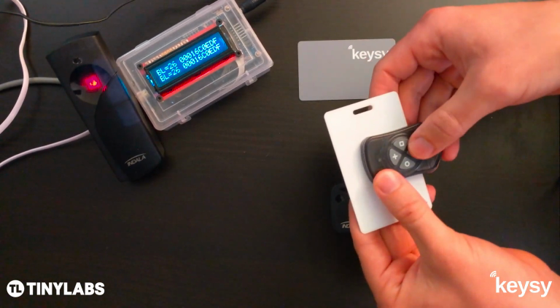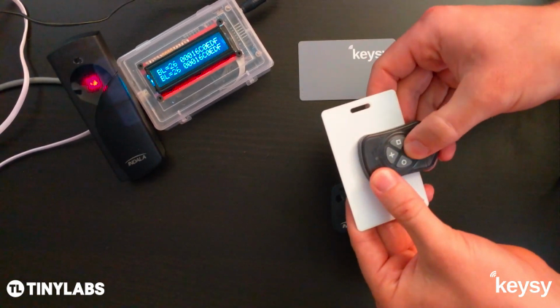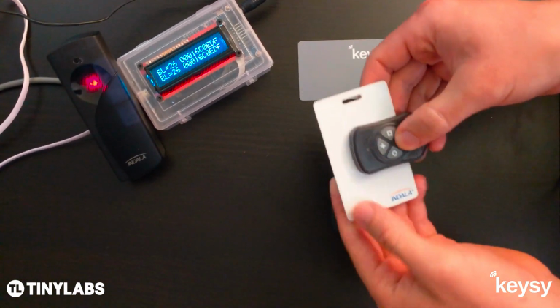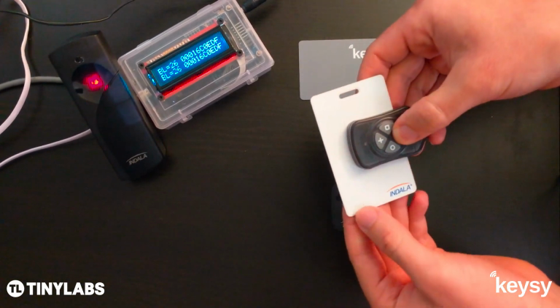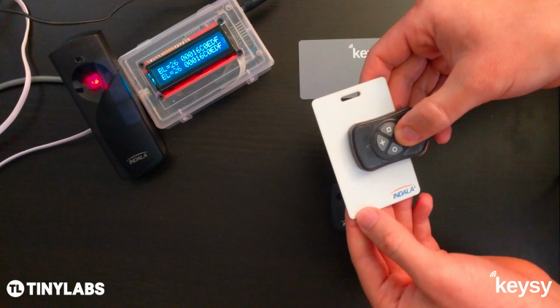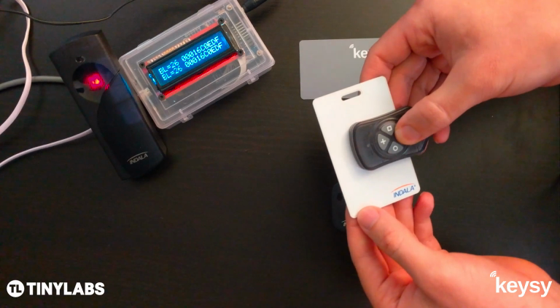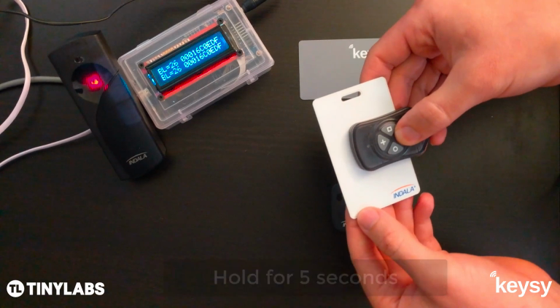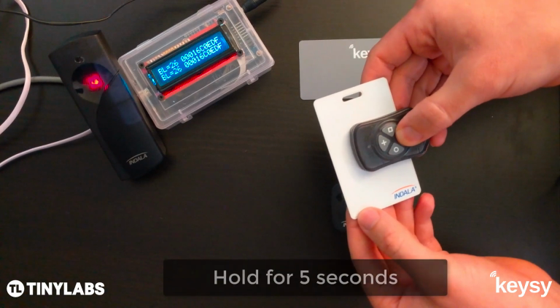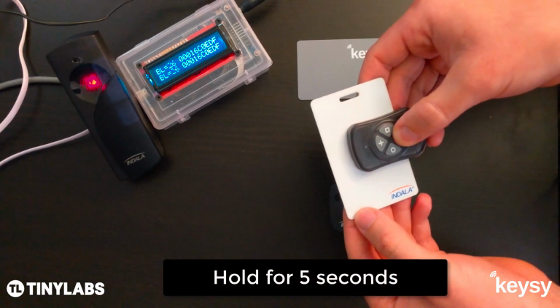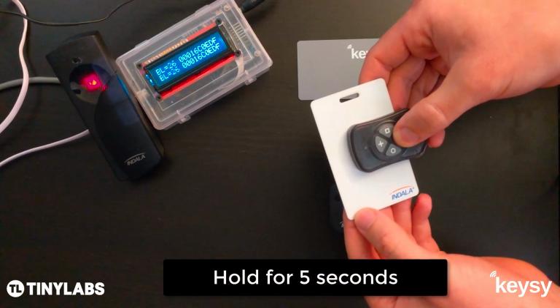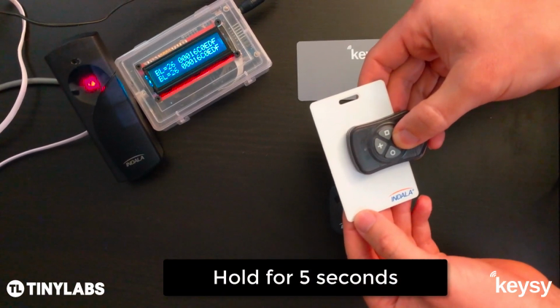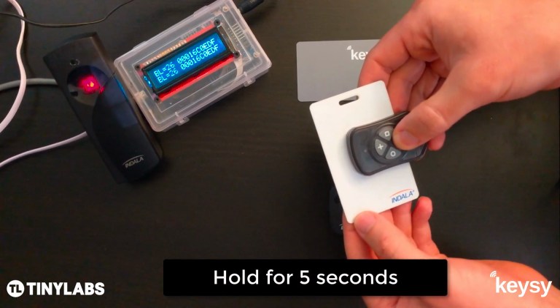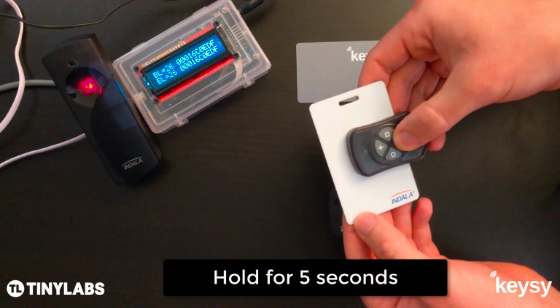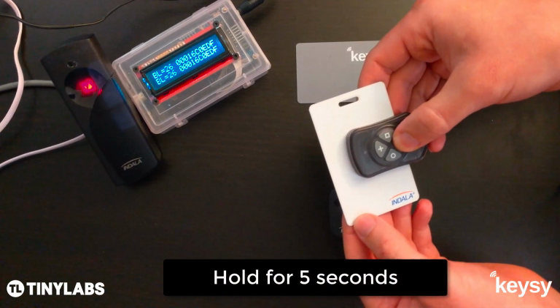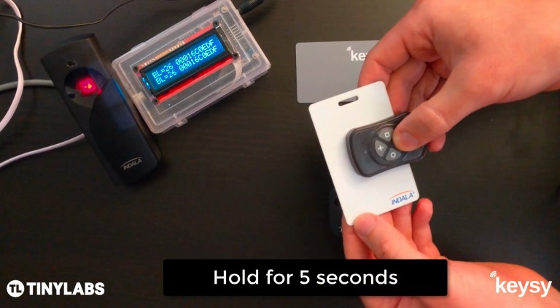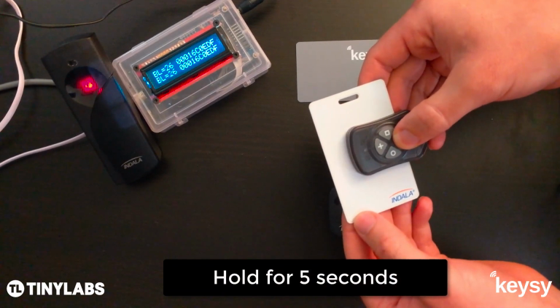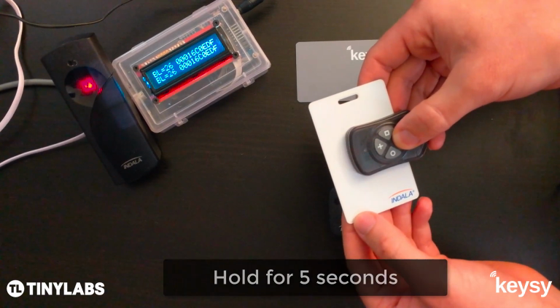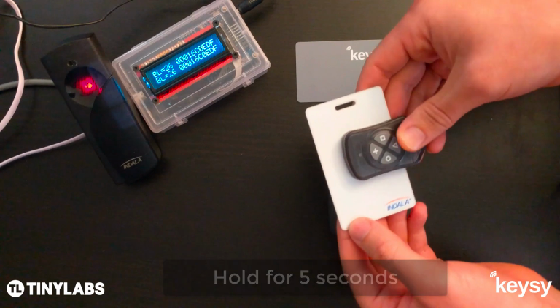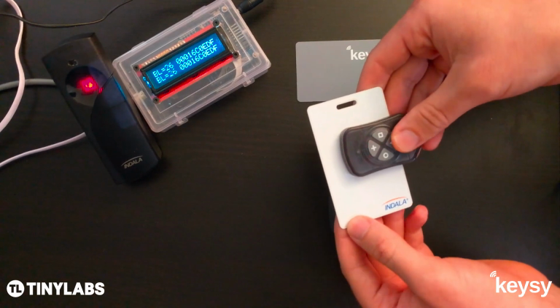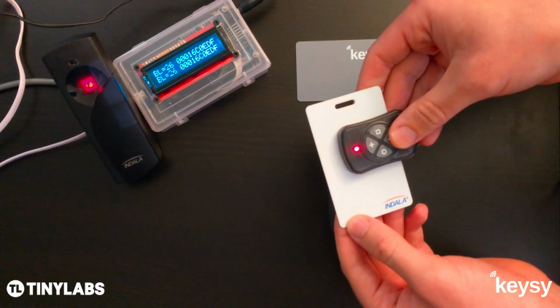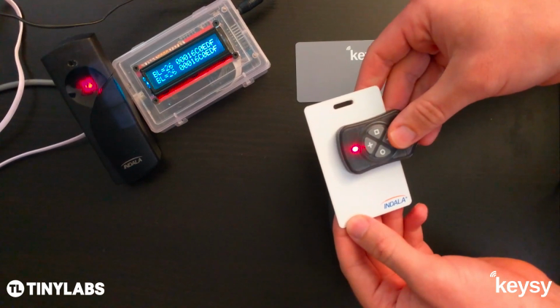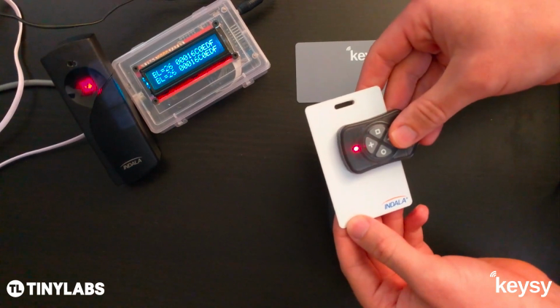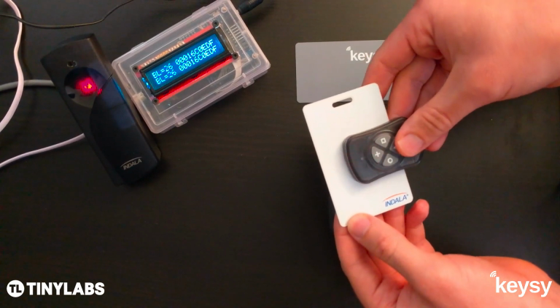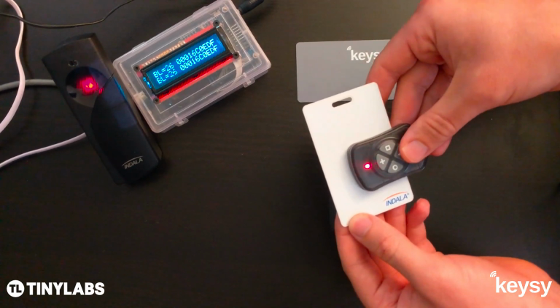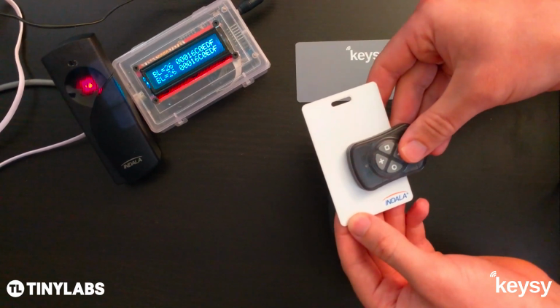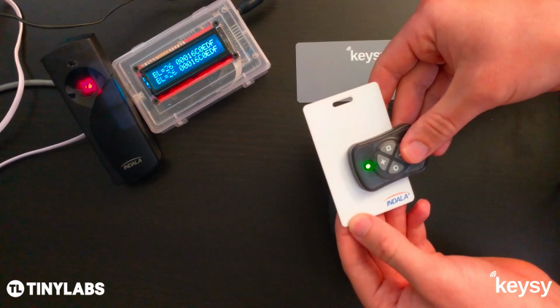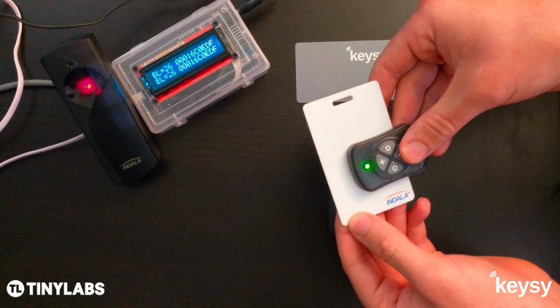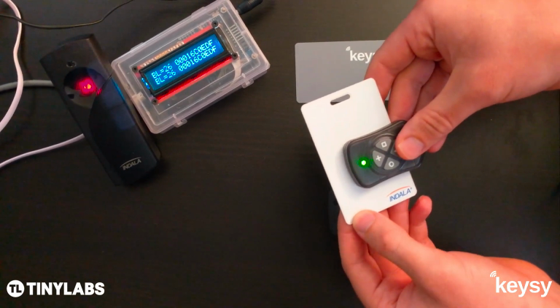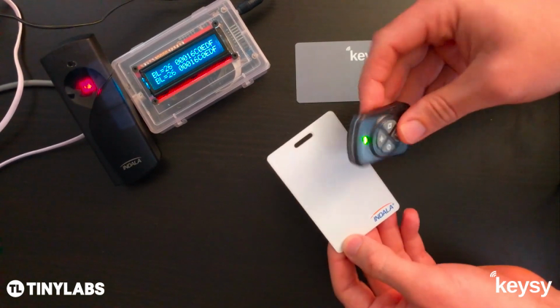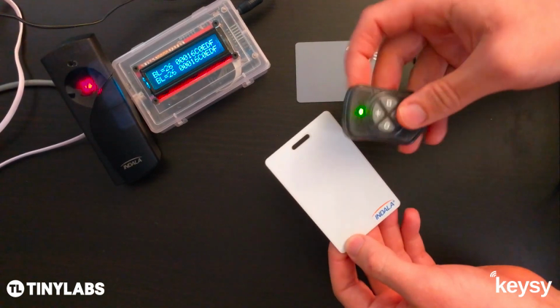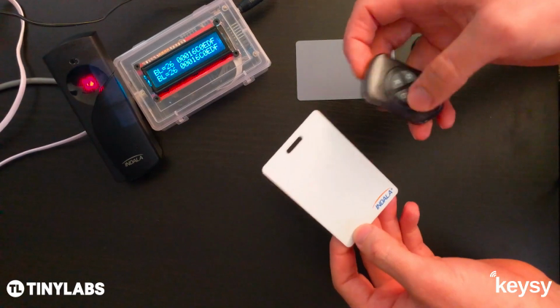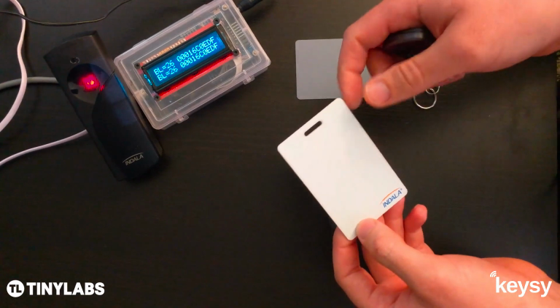Hold down the triangle button for 5 seconds, and once it starts blinking red you can move it around. There we go — we got a good copy on that side.